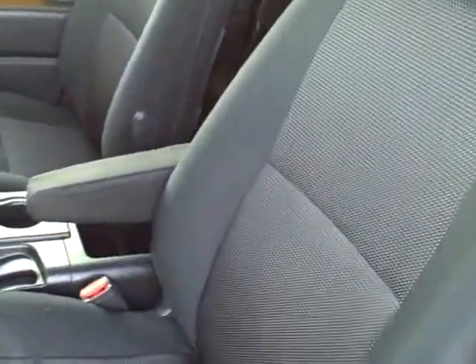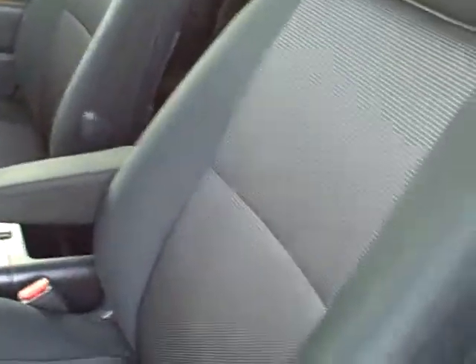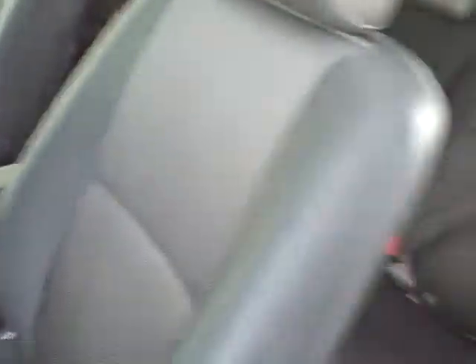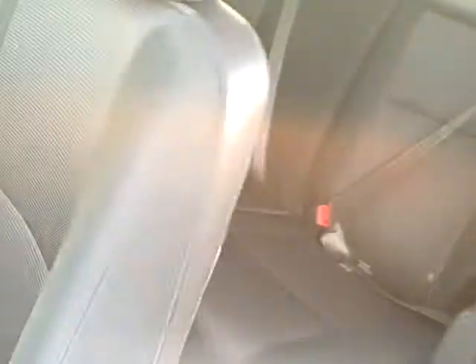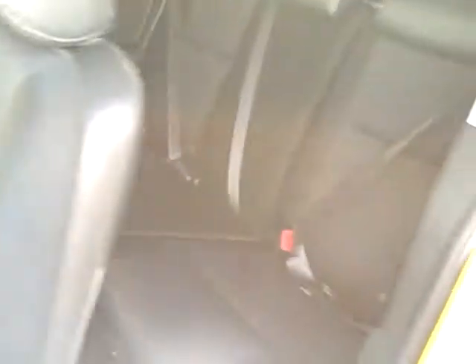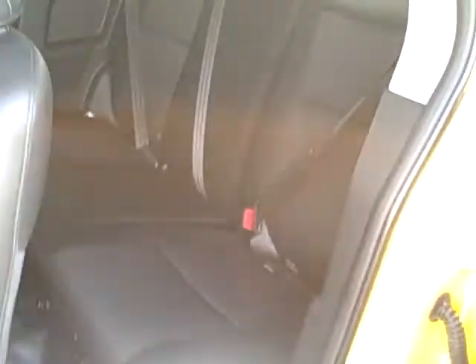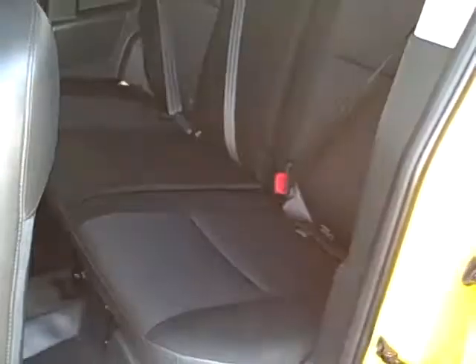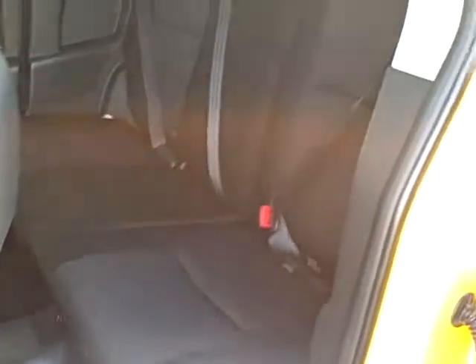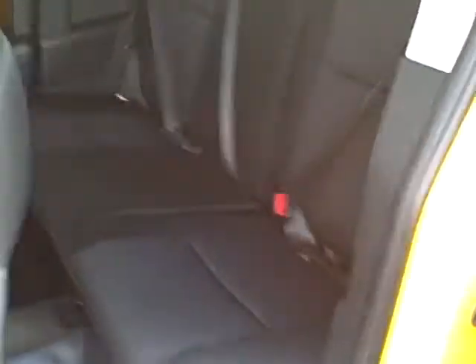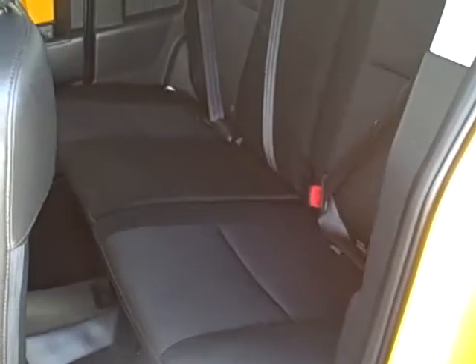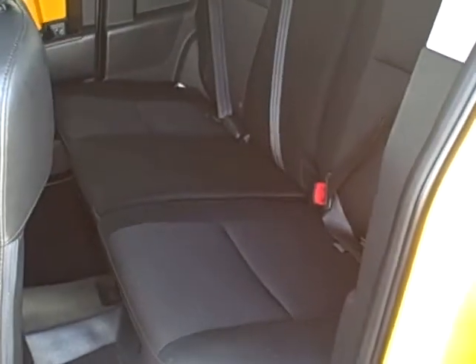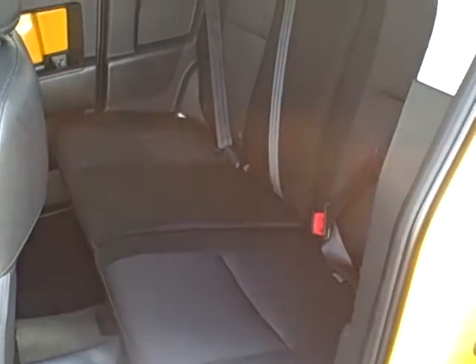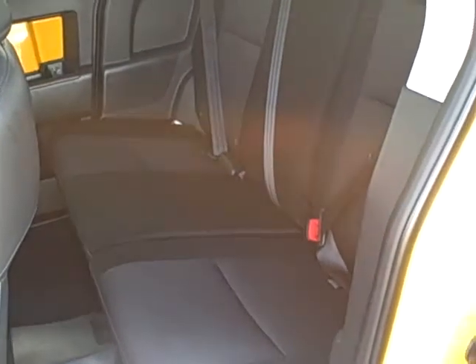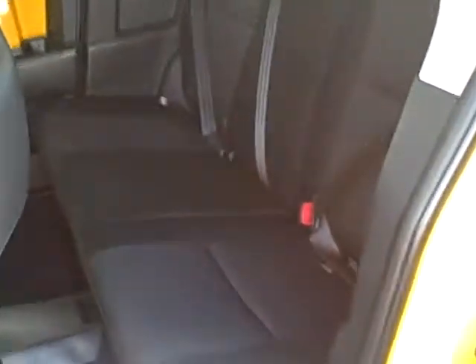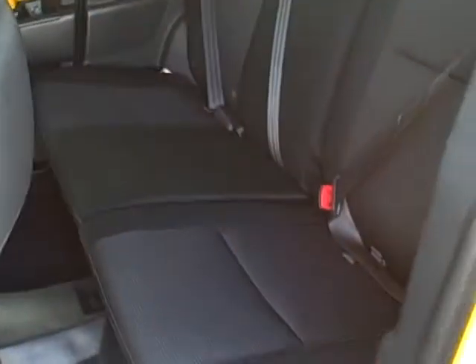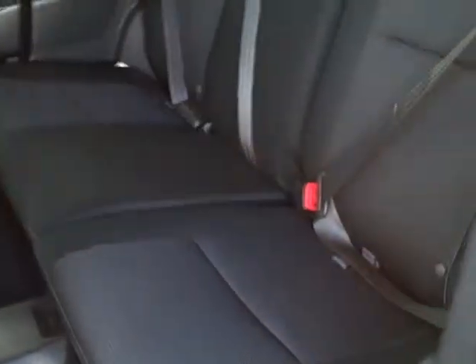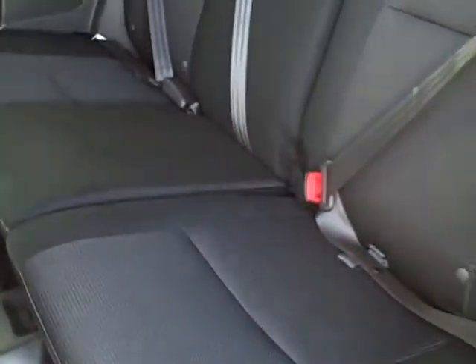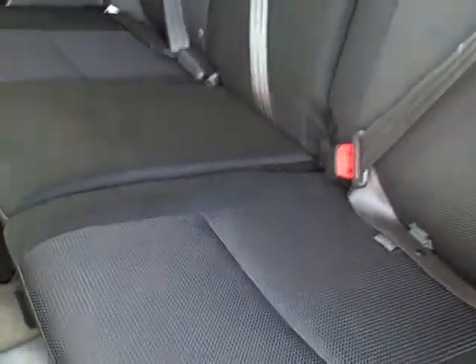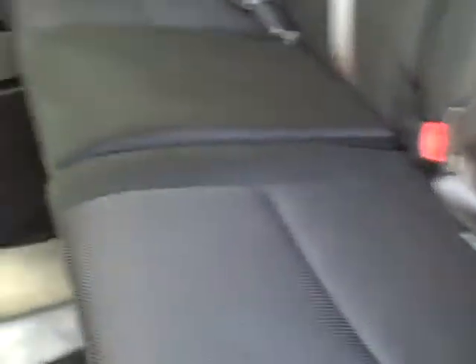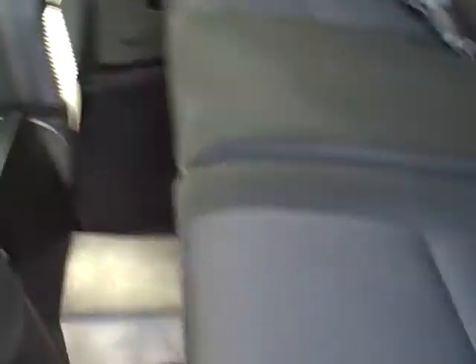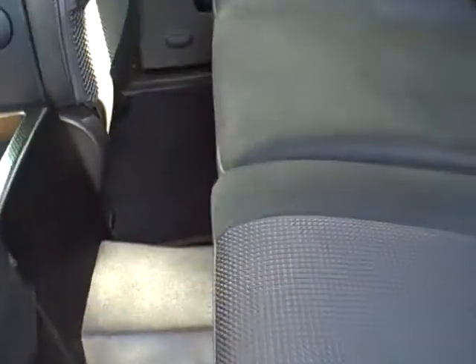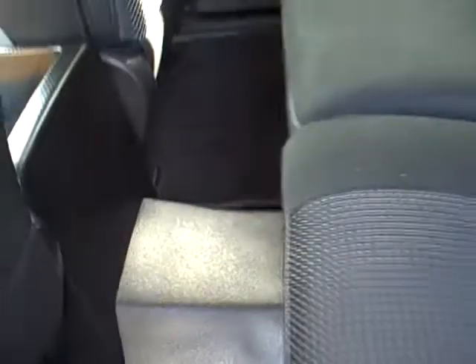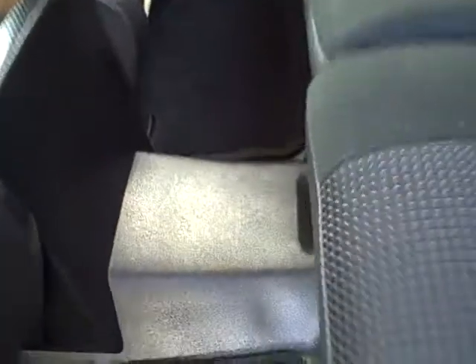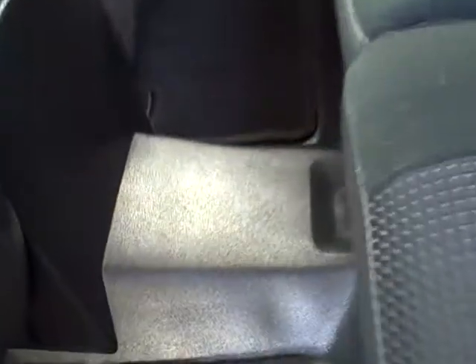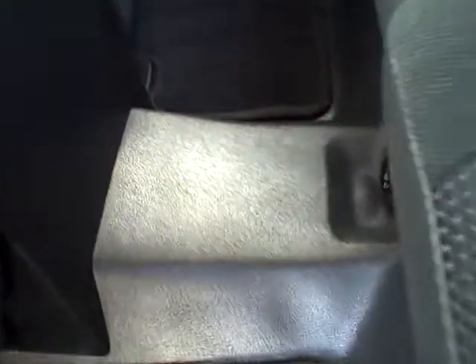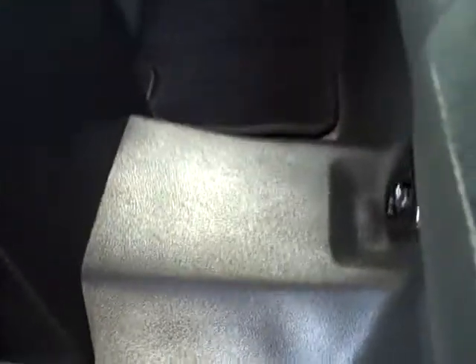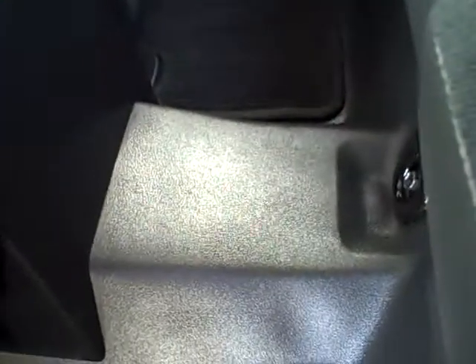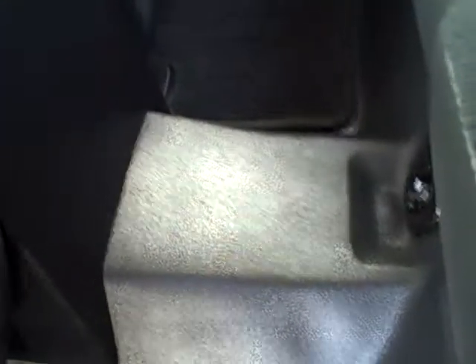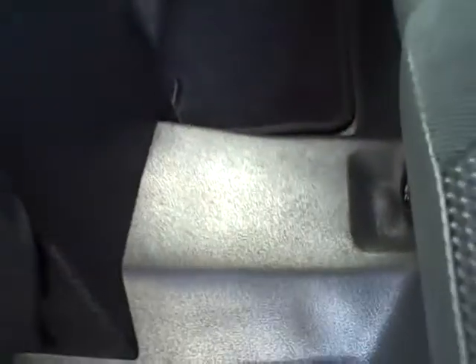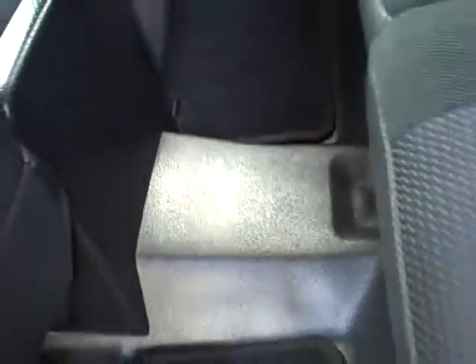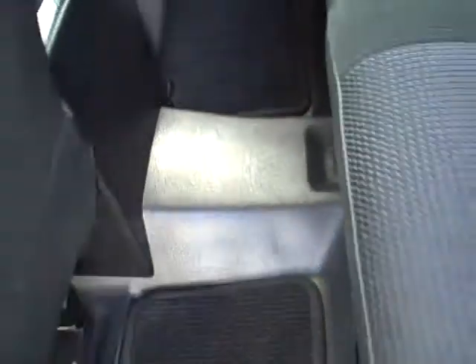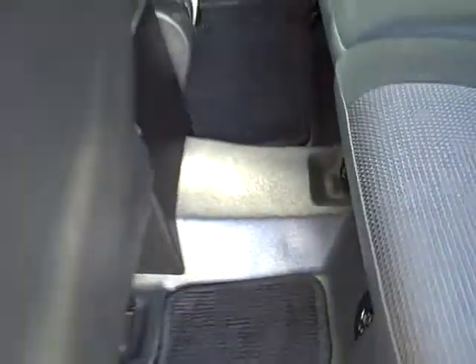Looking into the second row seating area, you can see it is five passenger seating. There's nice rubber floor covering underneath the carpeted mats.